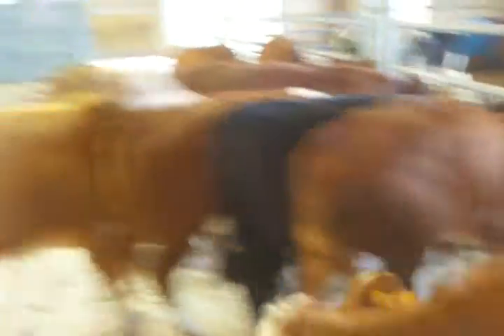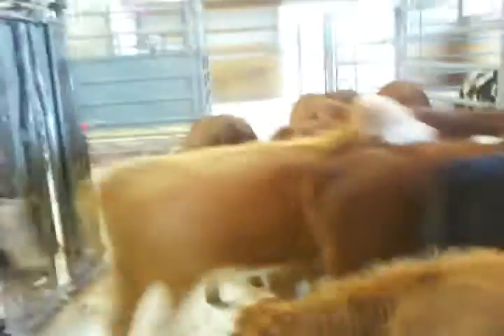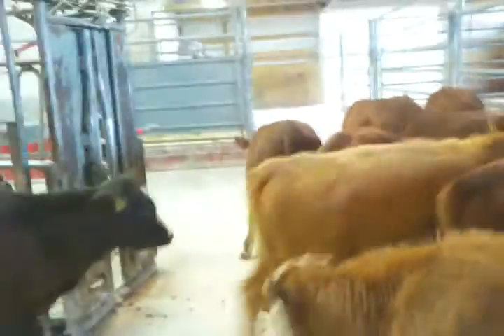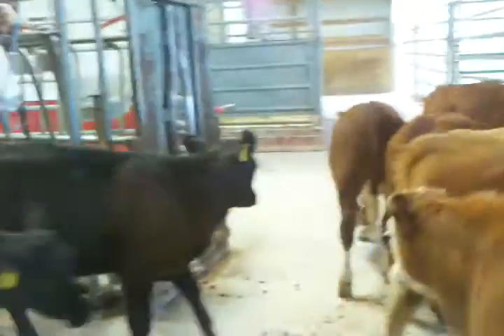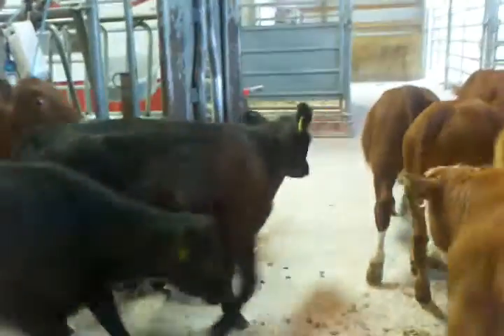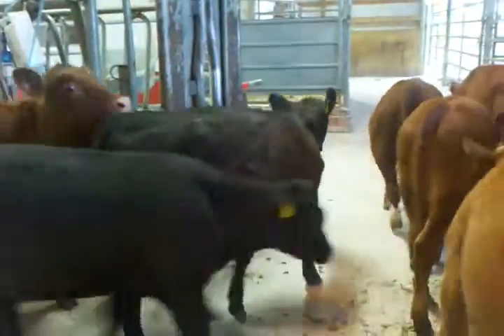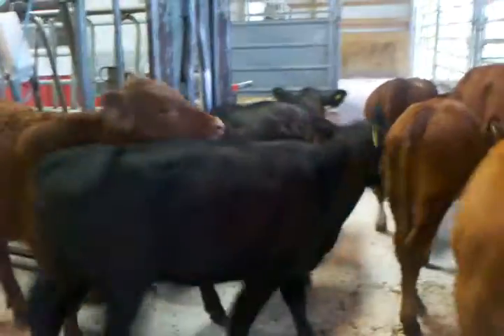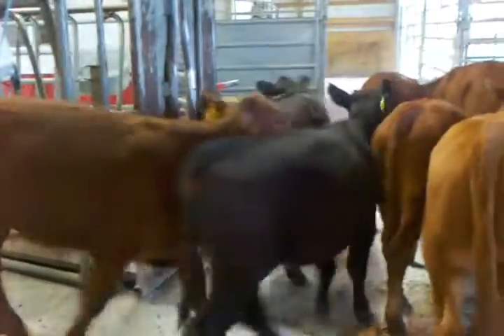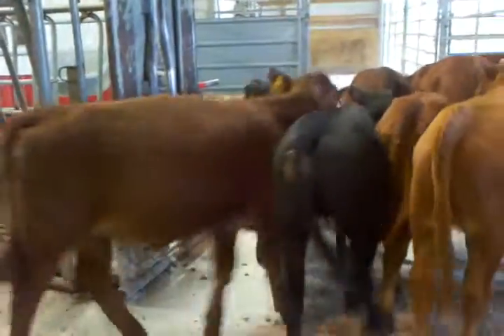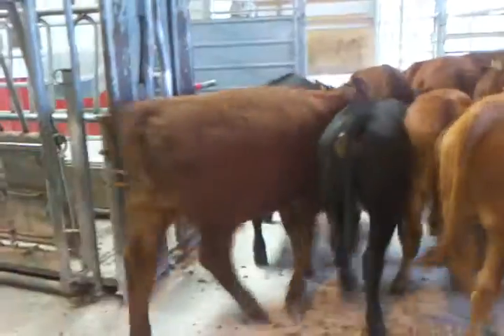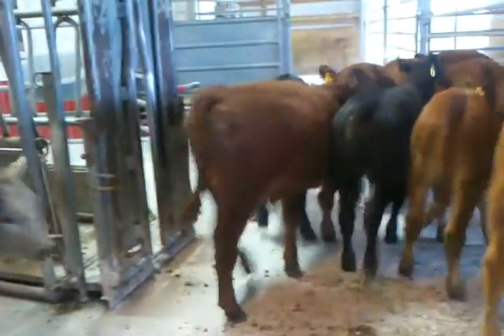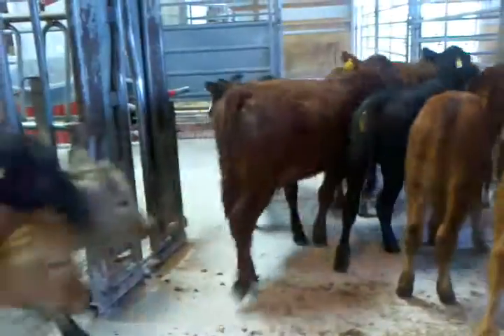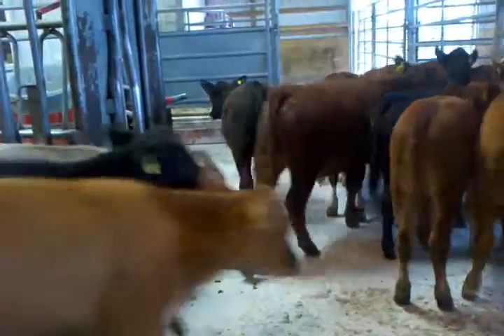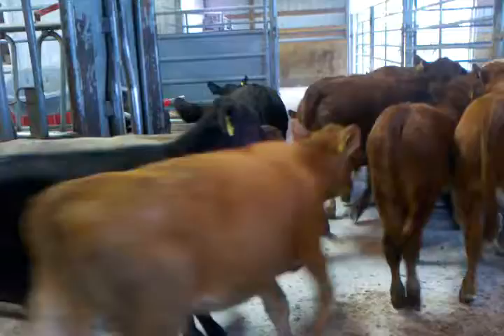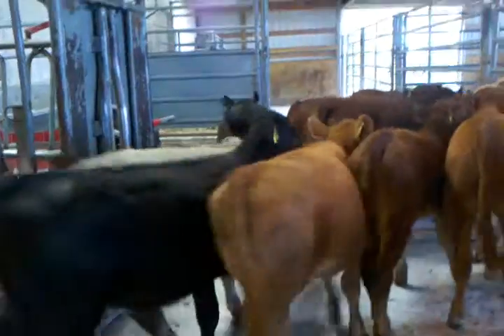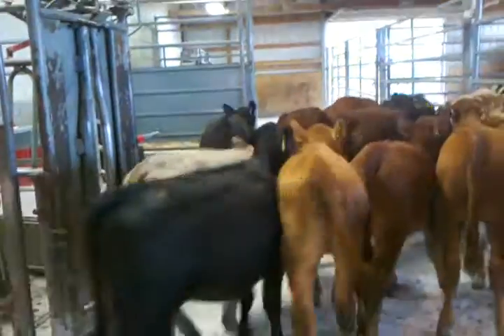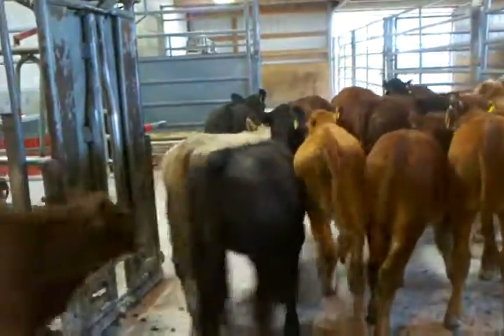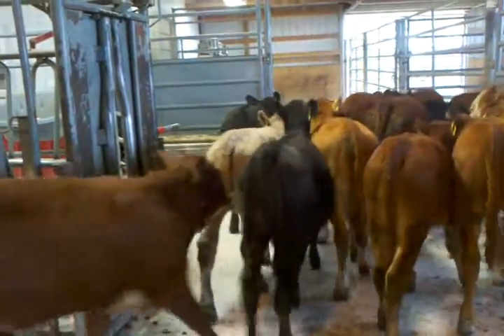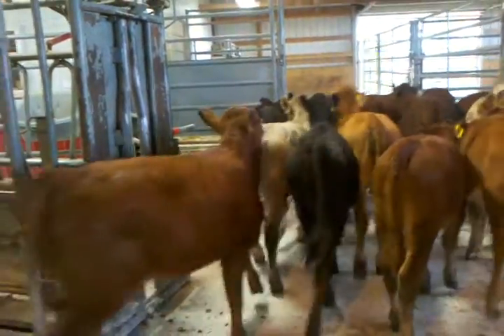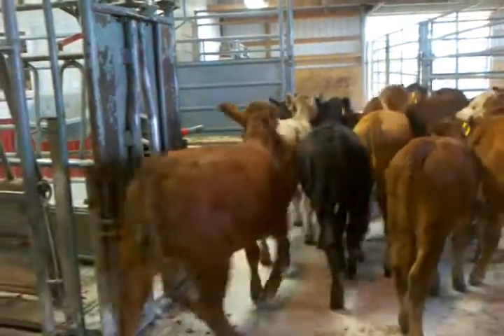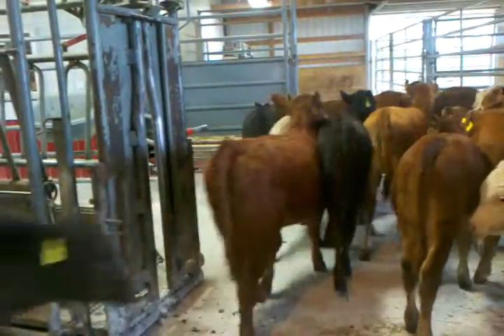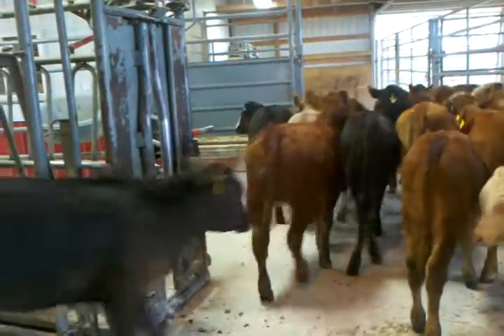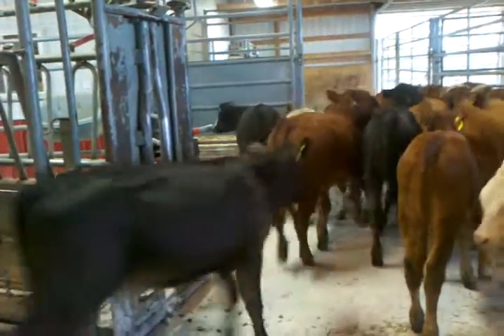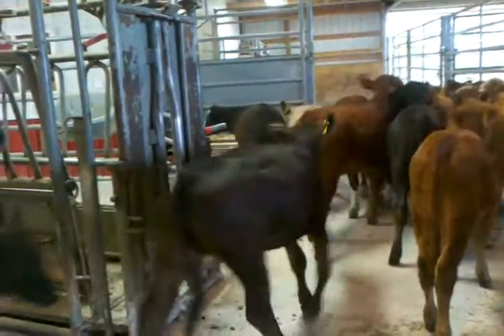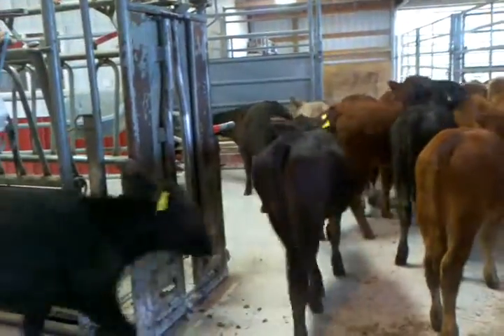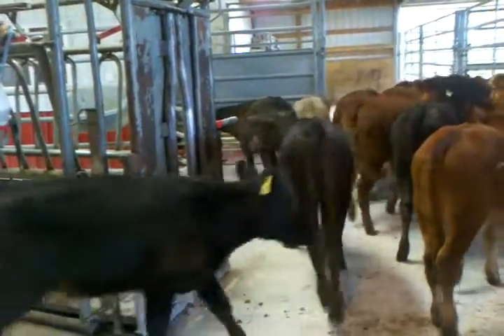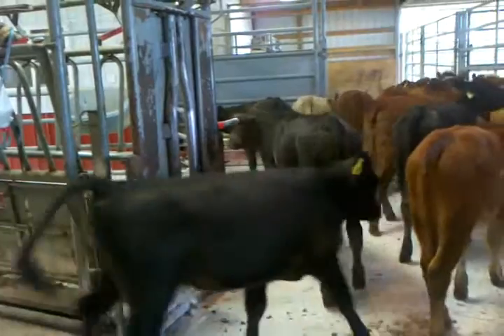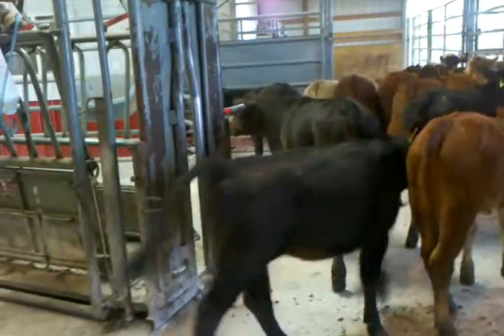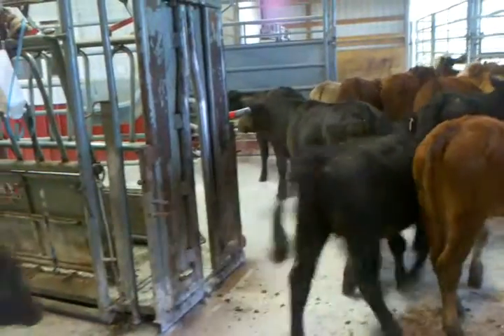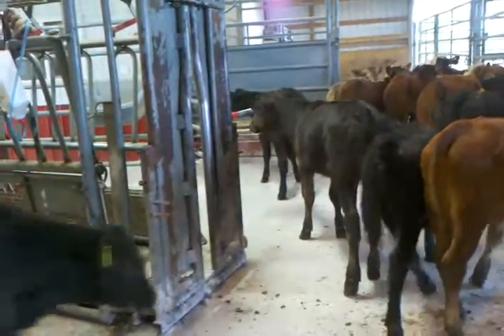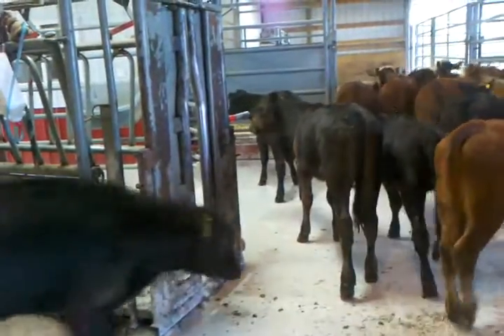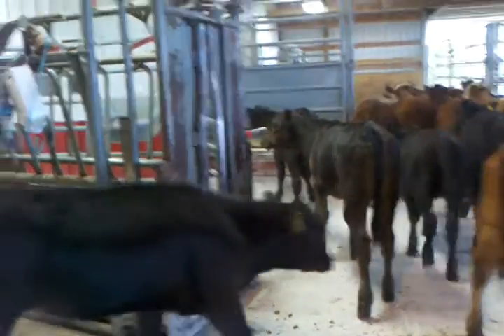As you see, very, very nice set of cattle. Very quiet cattle. Some black cattle, some red Angus cattle, Charolais. There are steers and heifers in the group. Just going to let them walk through so you can see them all.